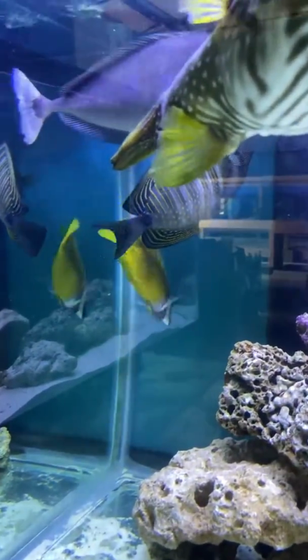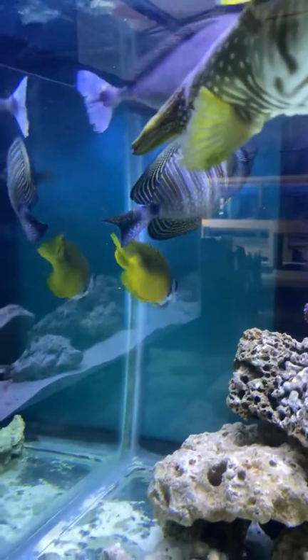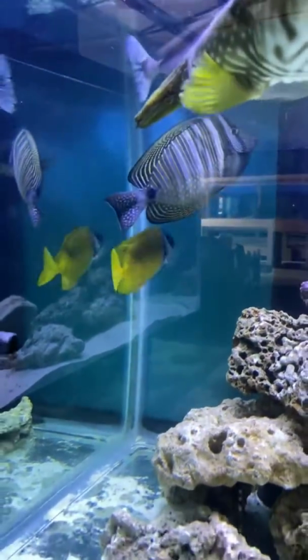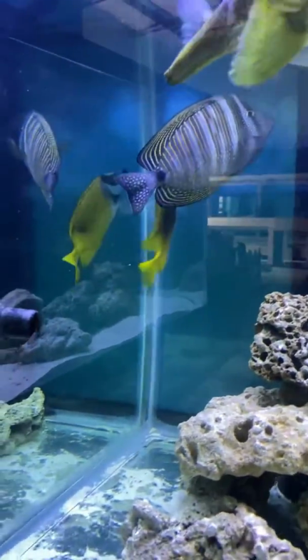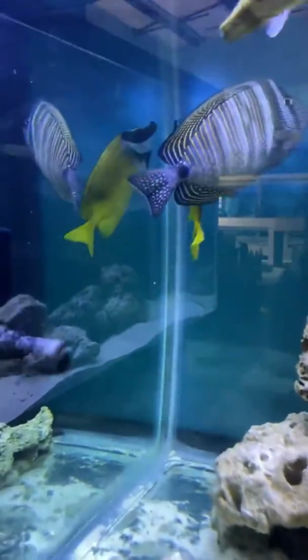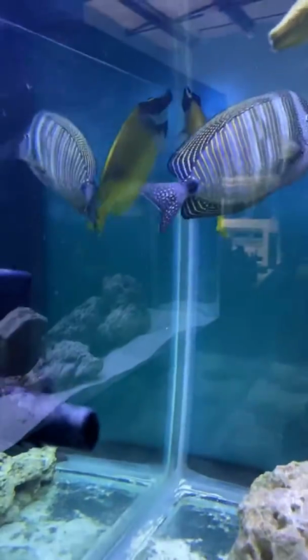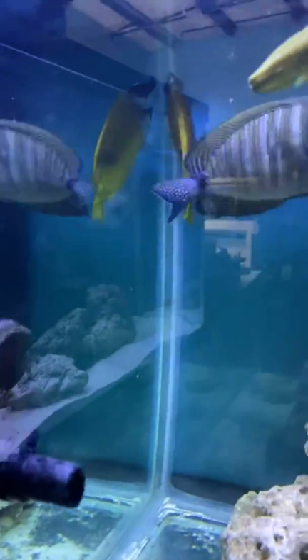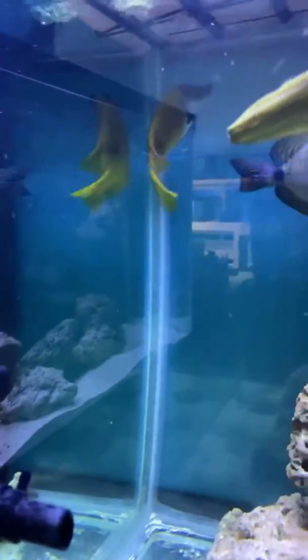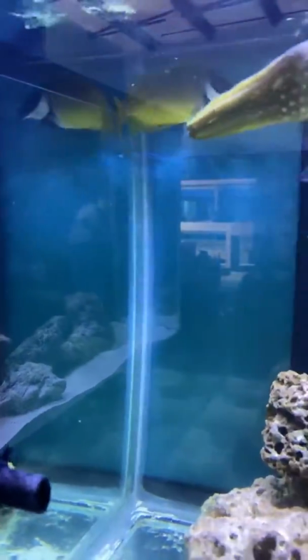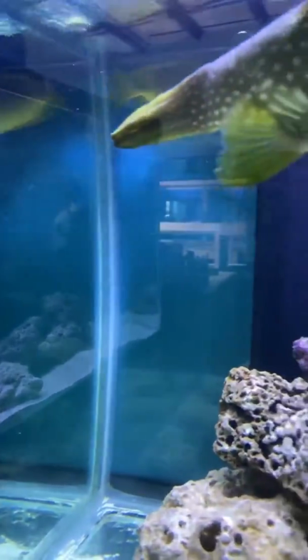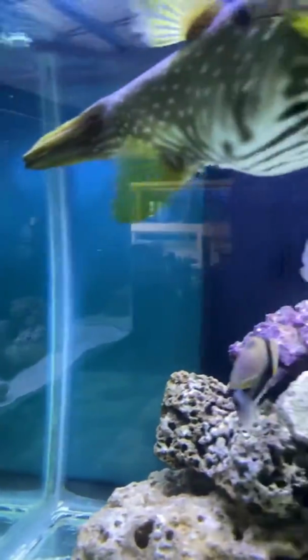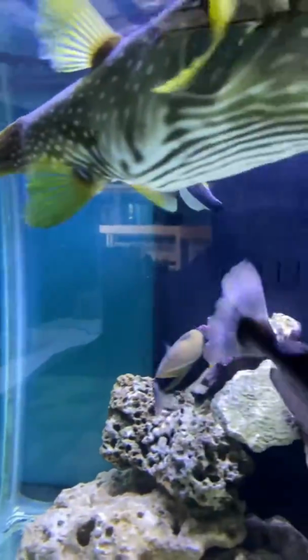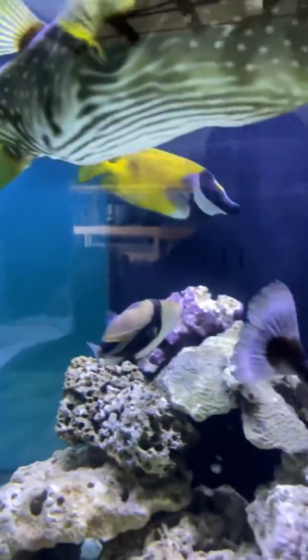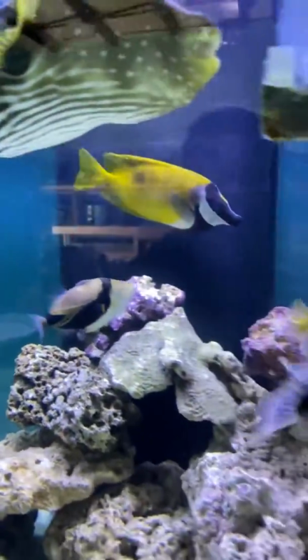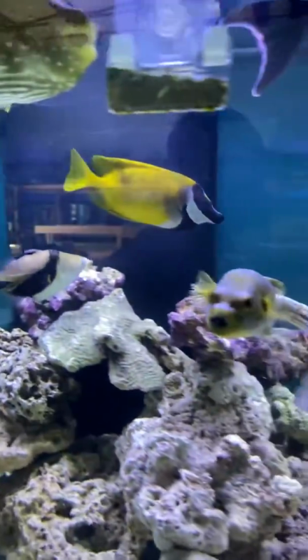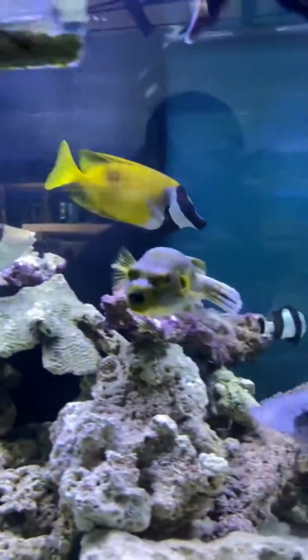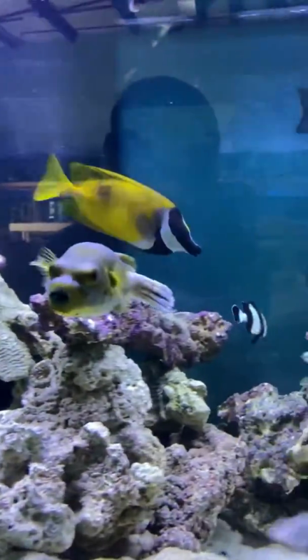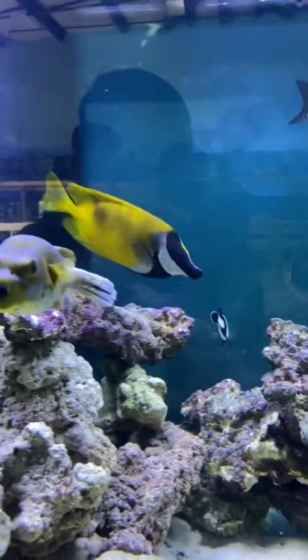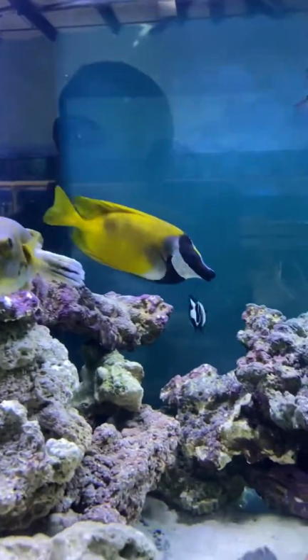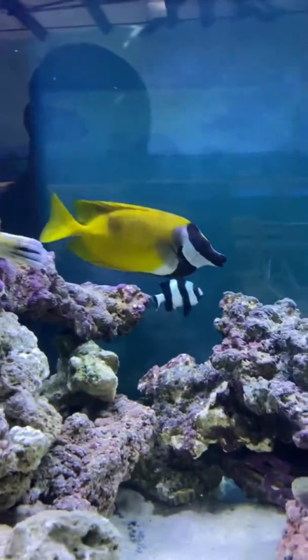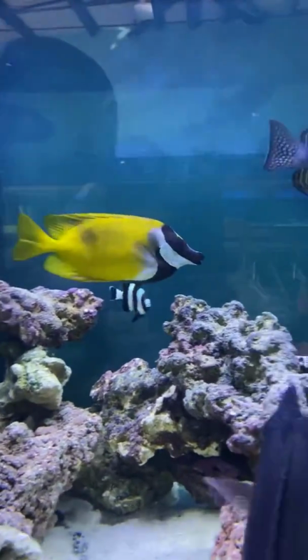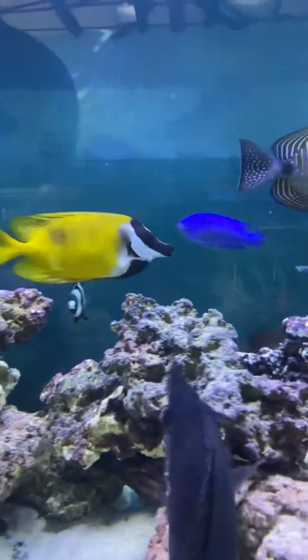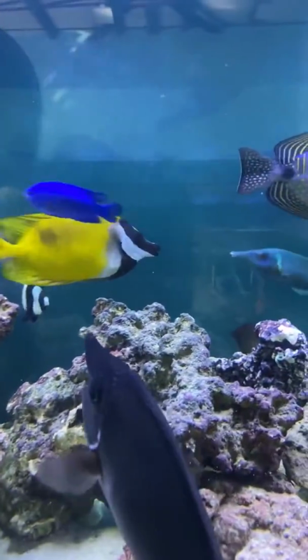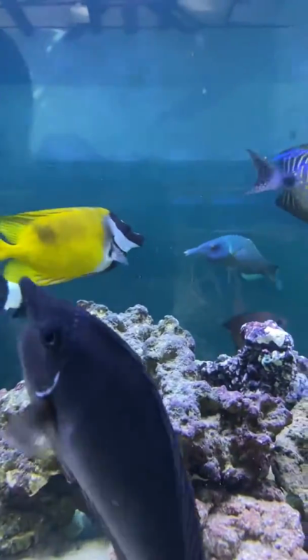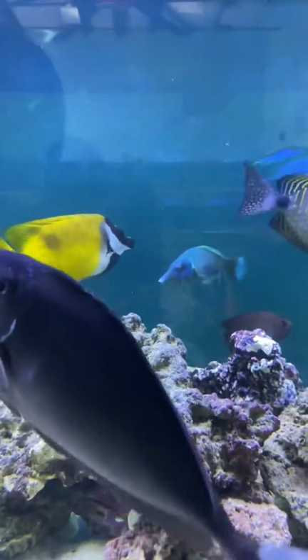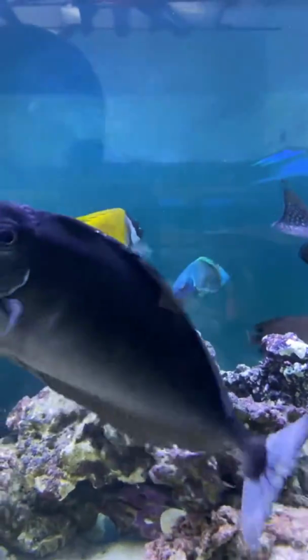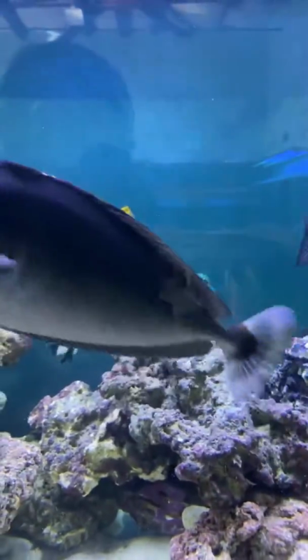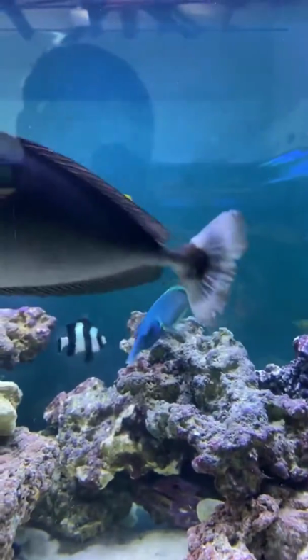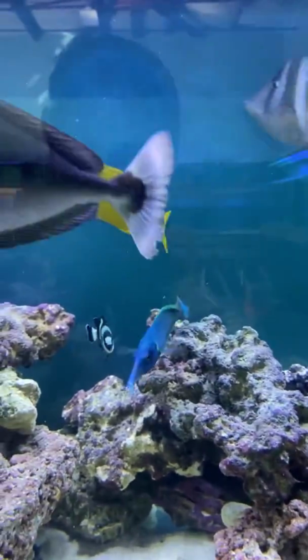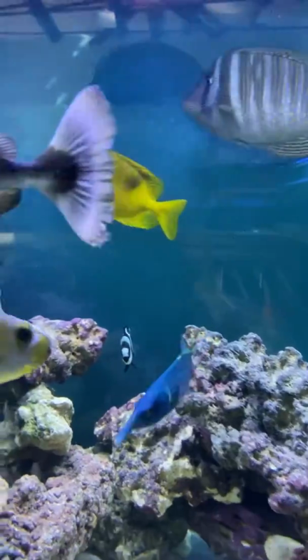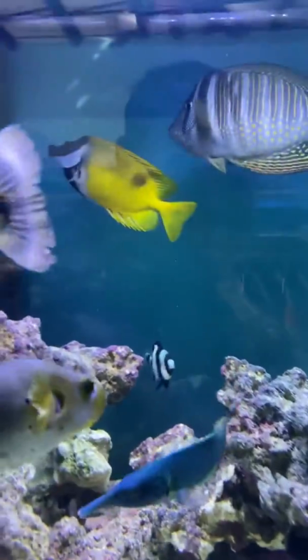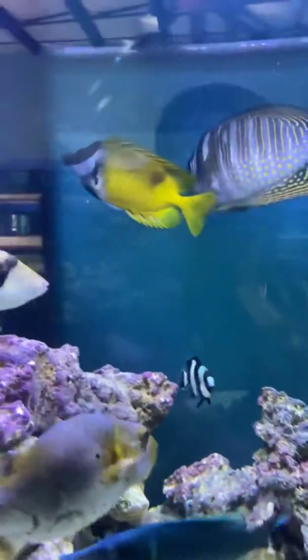Yellow body, black with the white face is why they call them the fox face. There's a few different species — there's a magnificent fox face and there's a little bit more white on those. These guys are great though. The color on them really makes any aquarium pop.